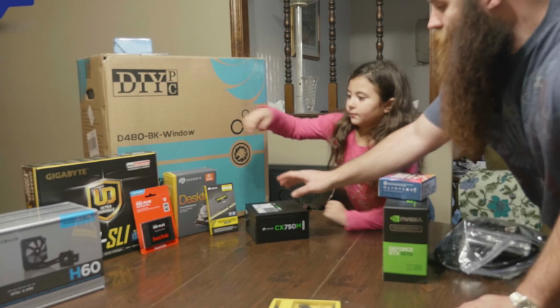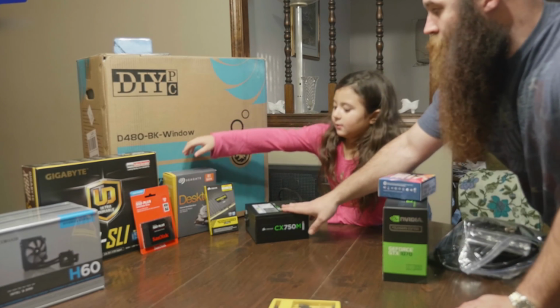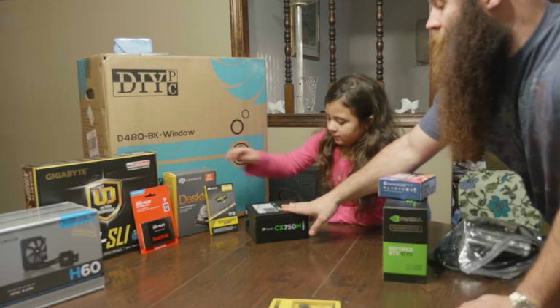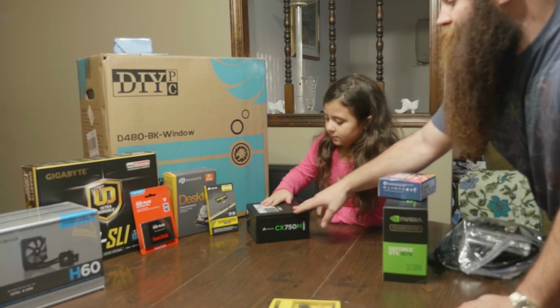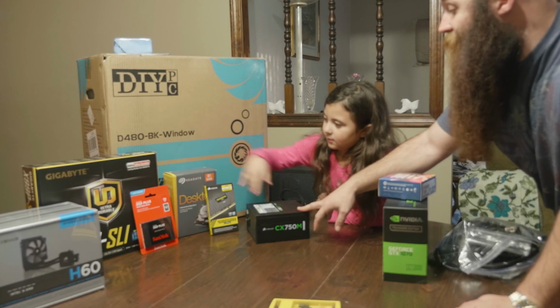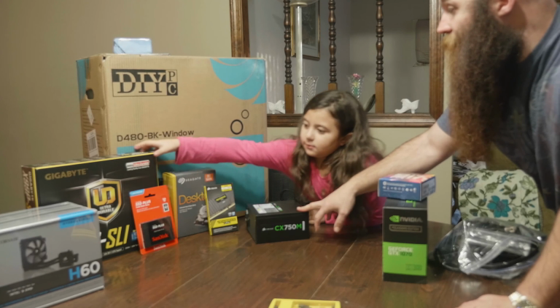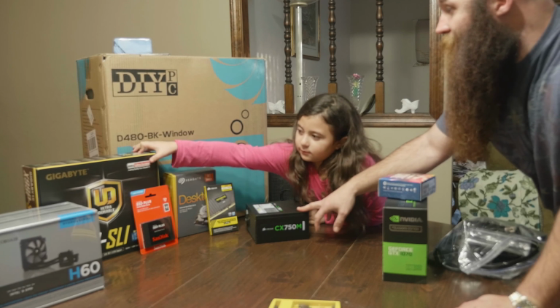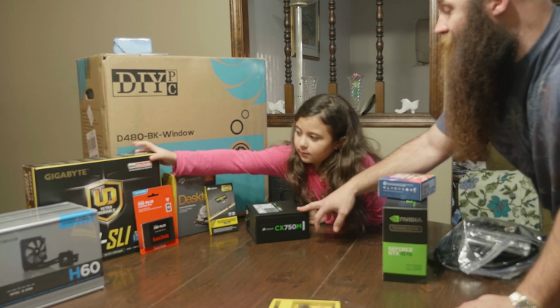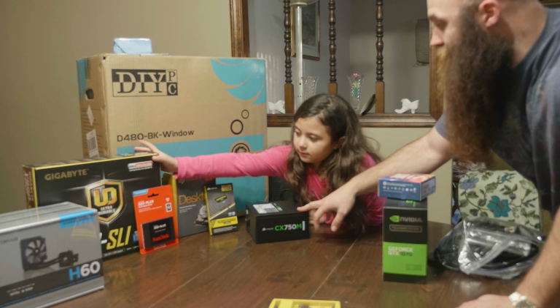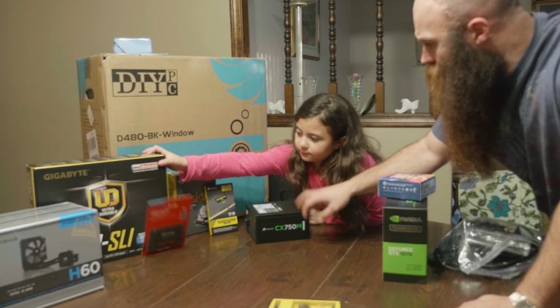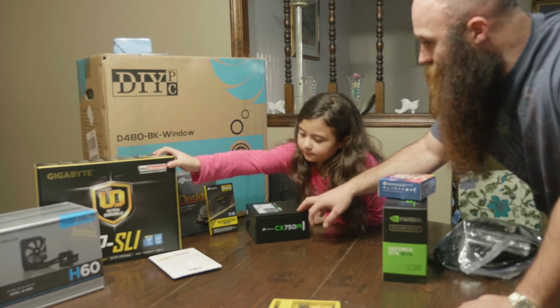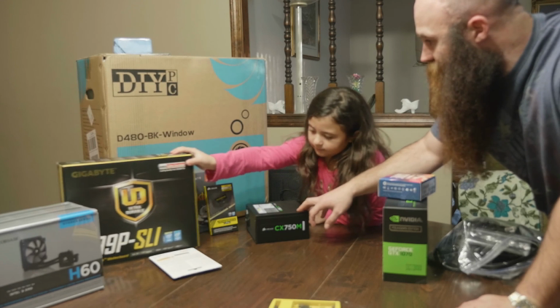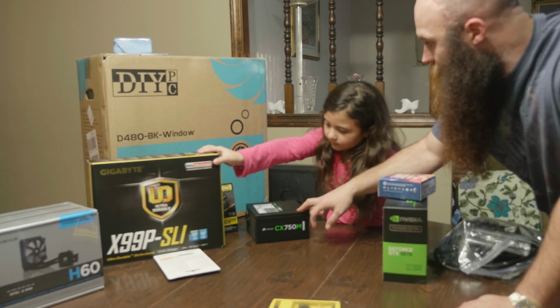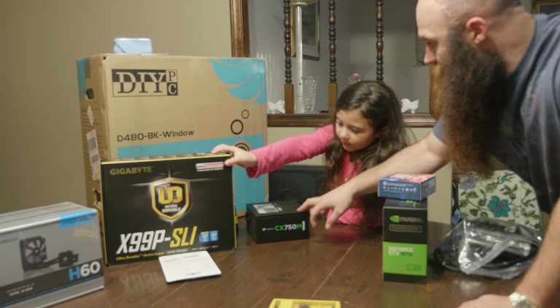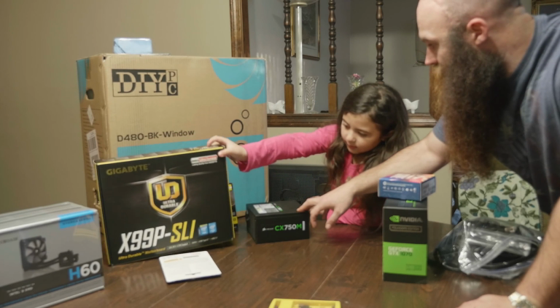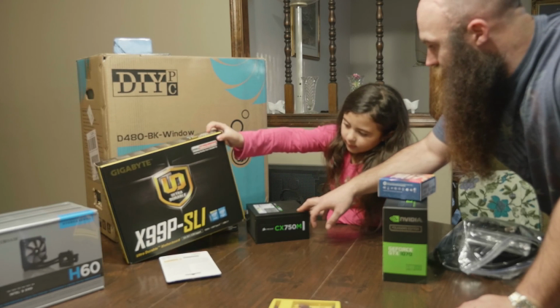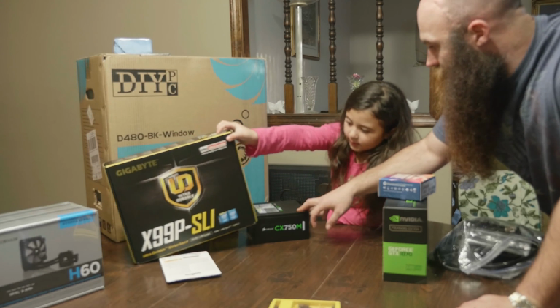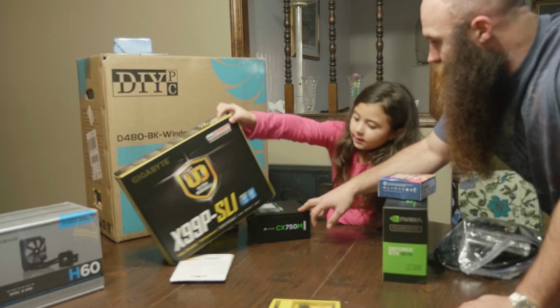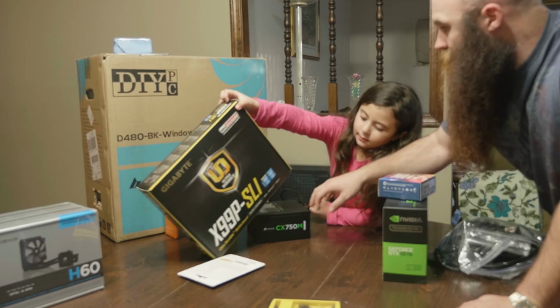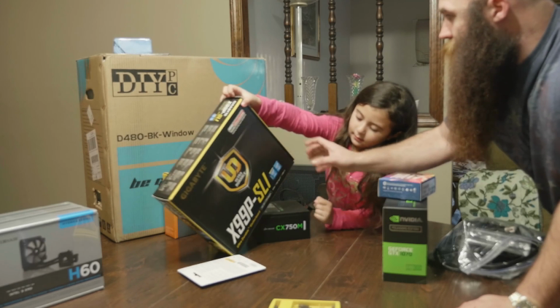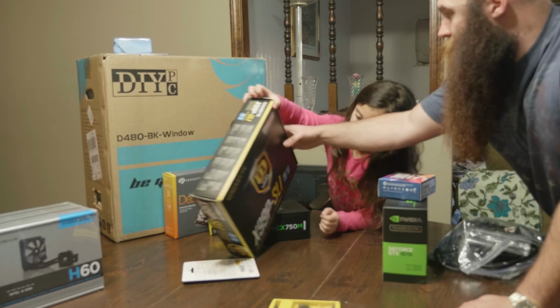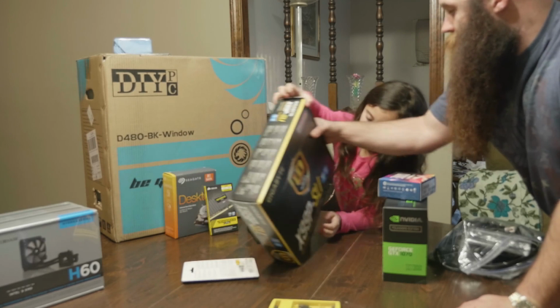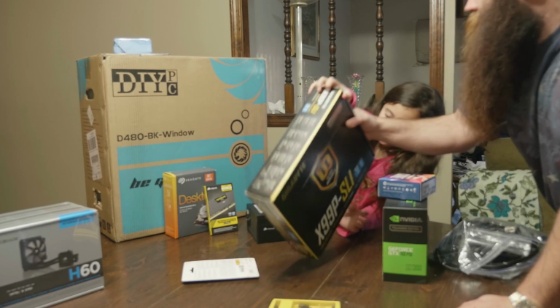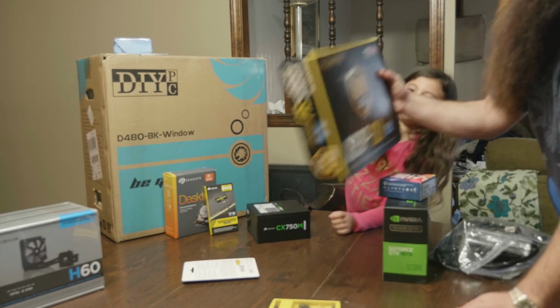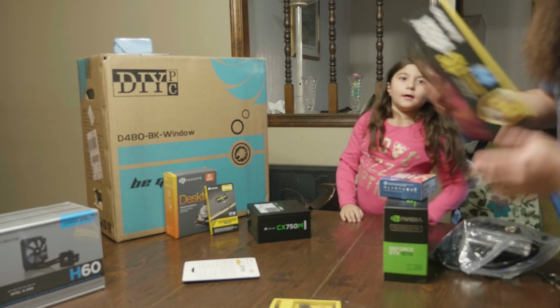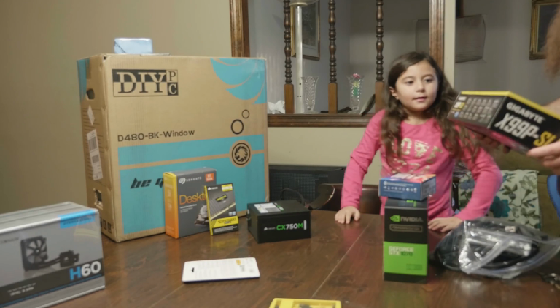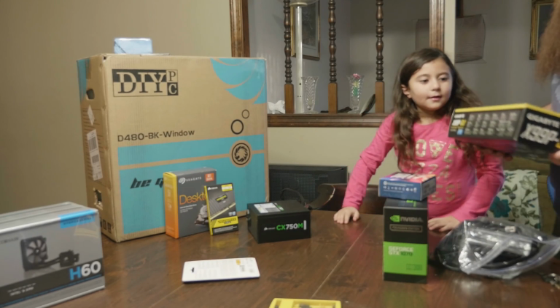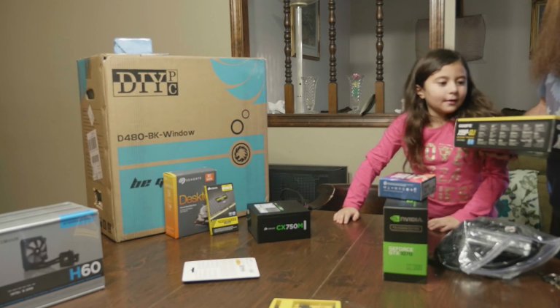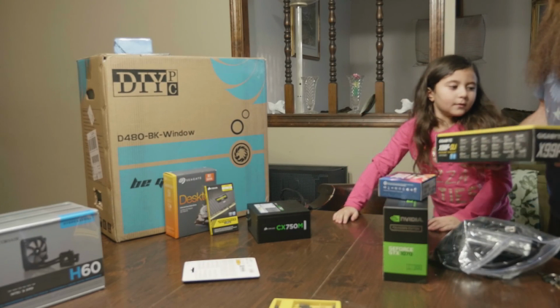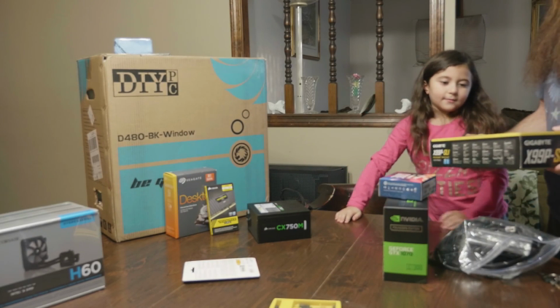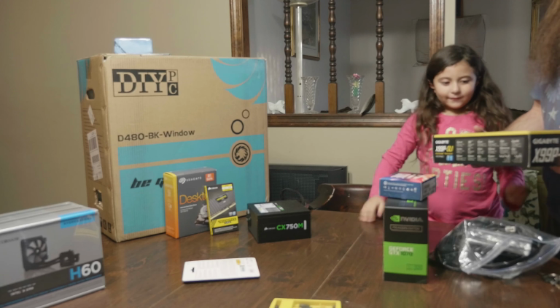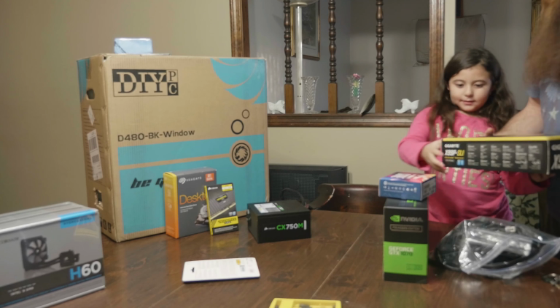We've got a power supply that our friend Ethan gave us. What does he do? He's a Marine — you know that. He's a Marine. We'll try to hook it up.